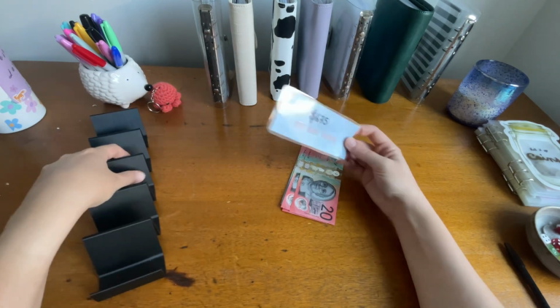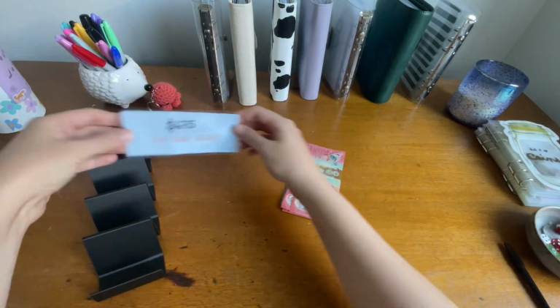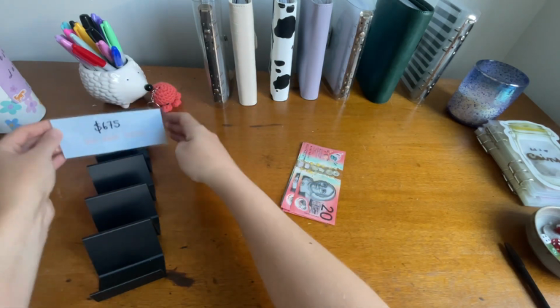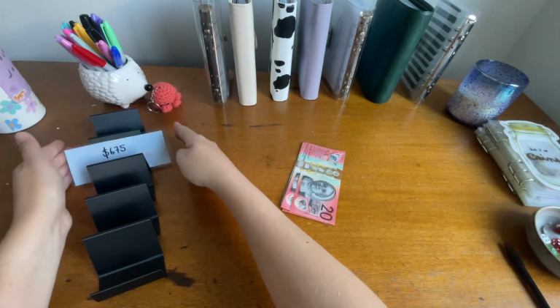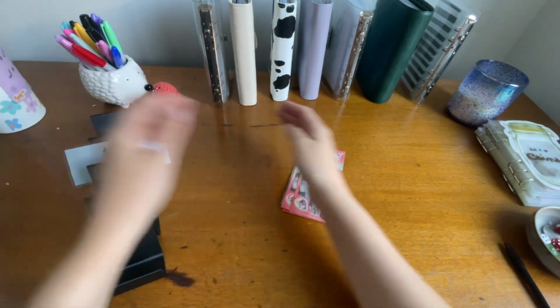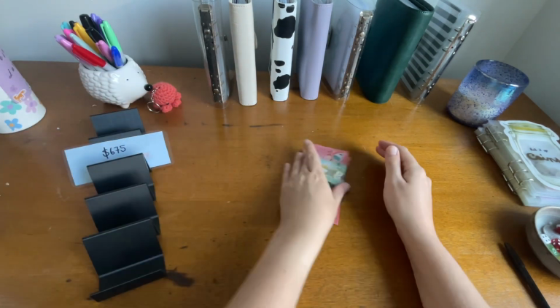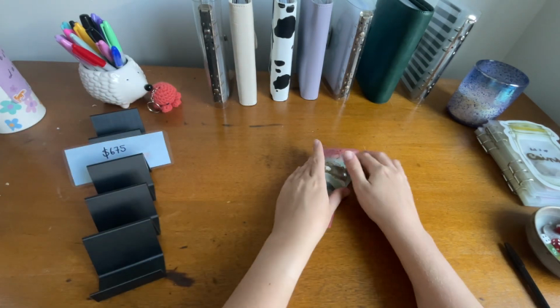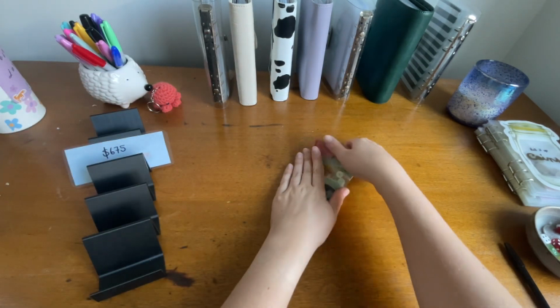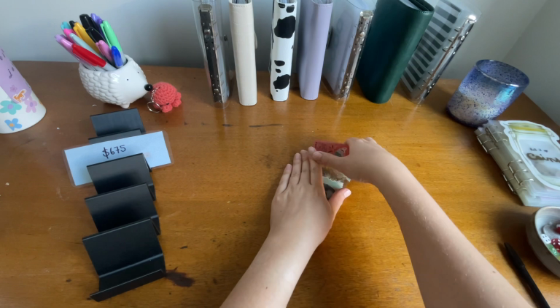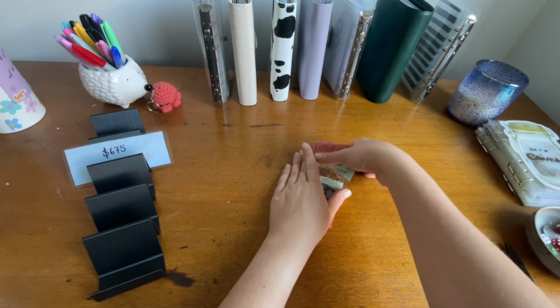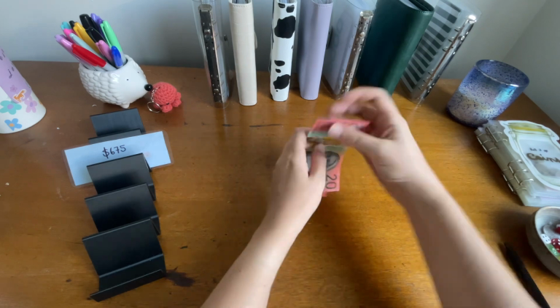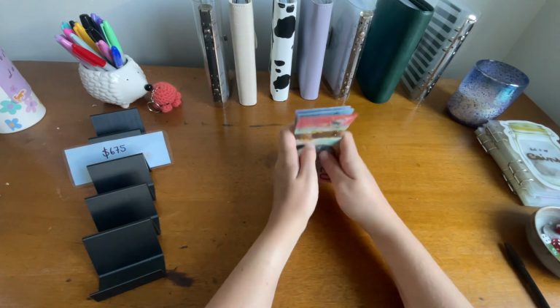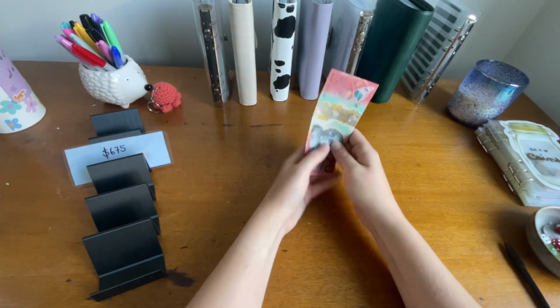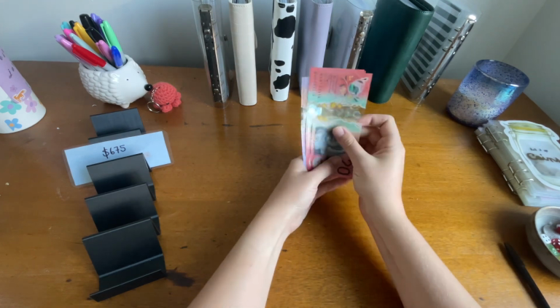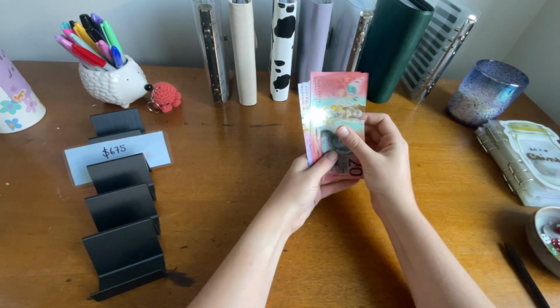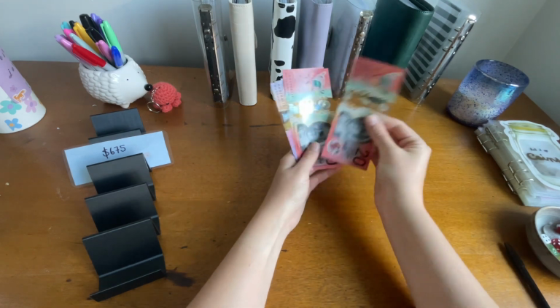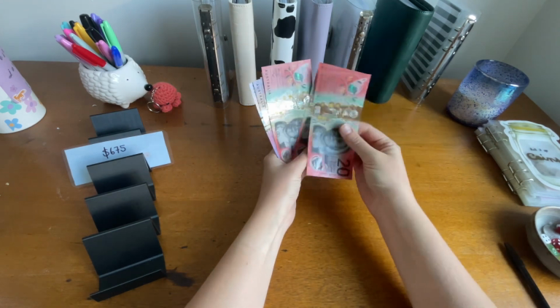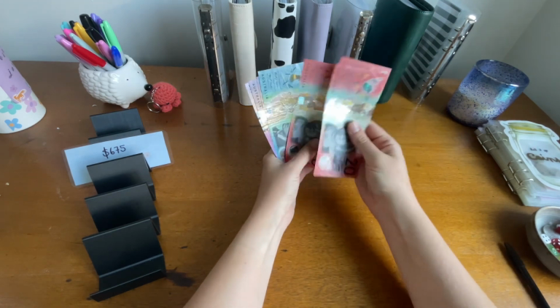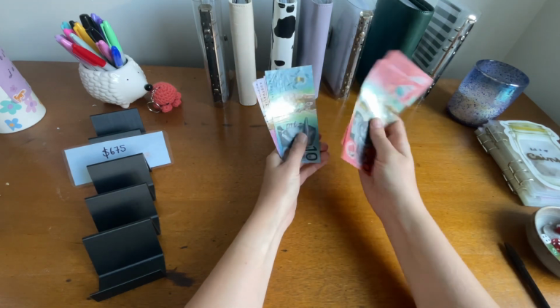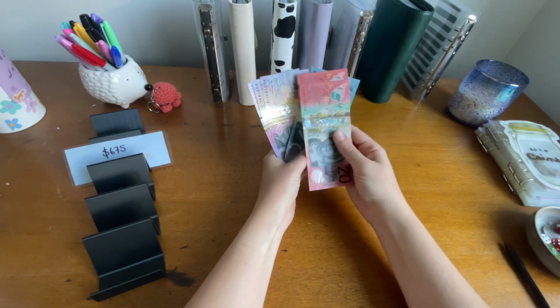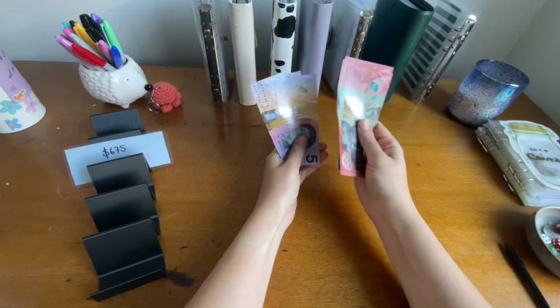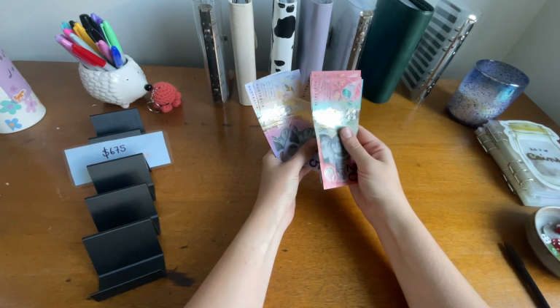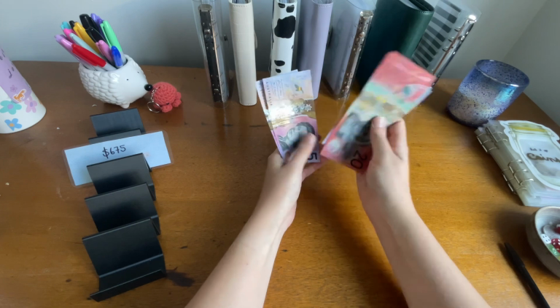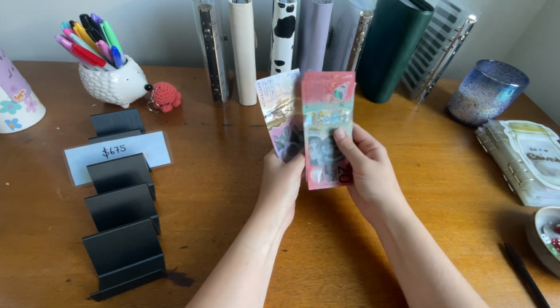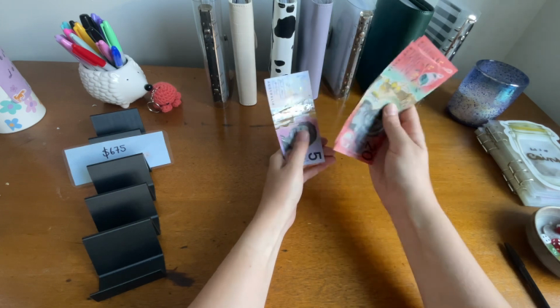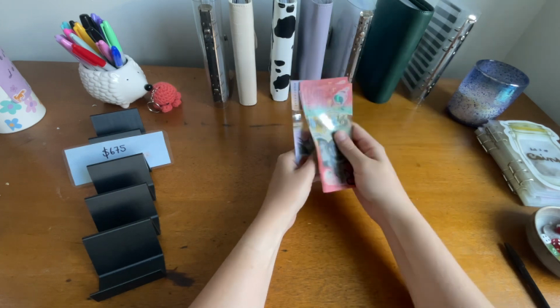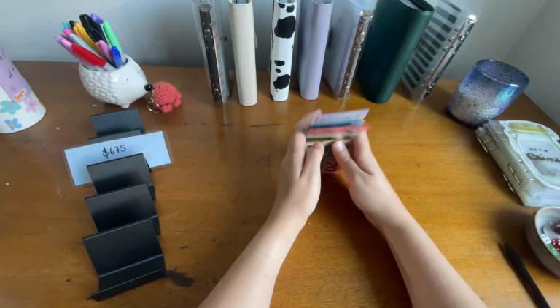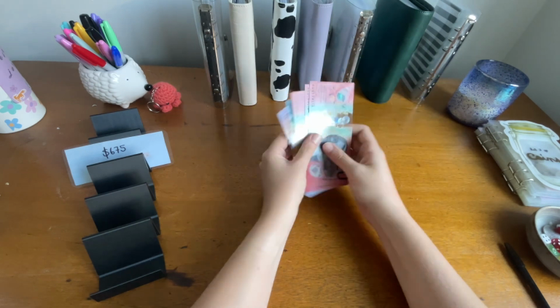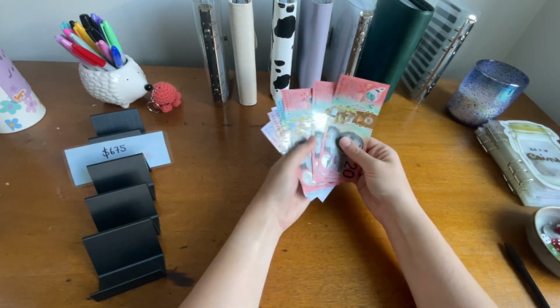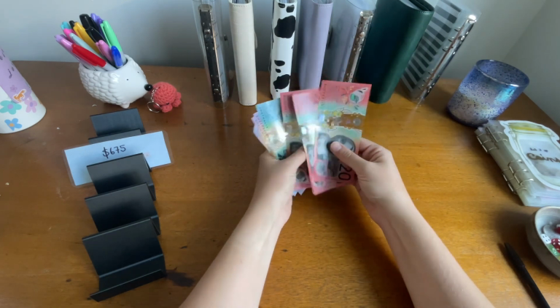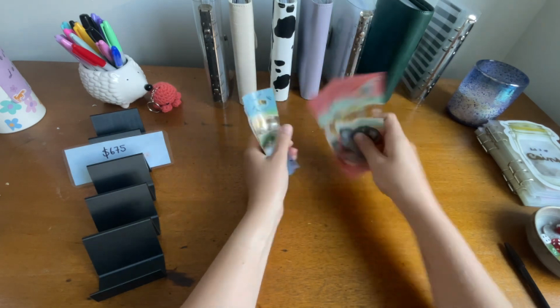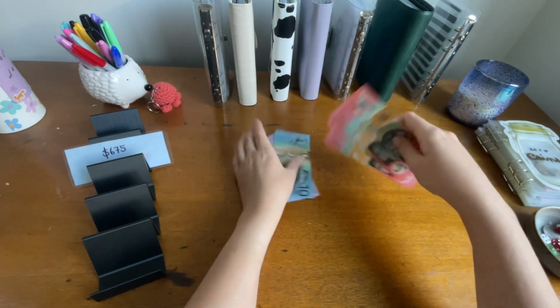In actual cash we have $20, $40, $60, $70, $75, $80, $85 in cash today.